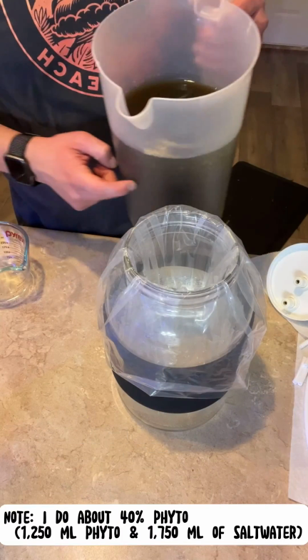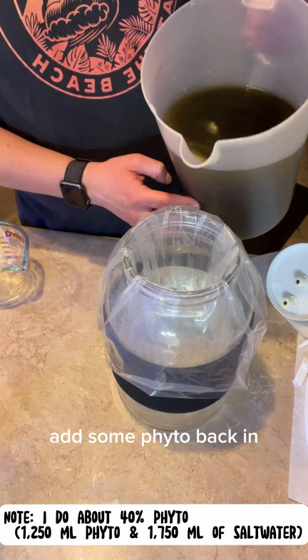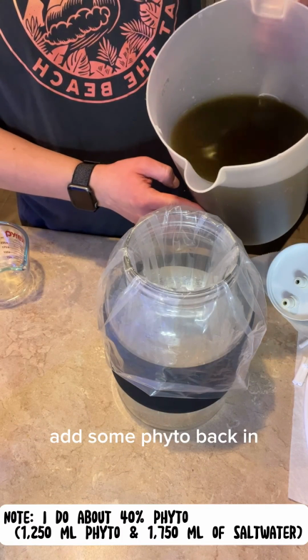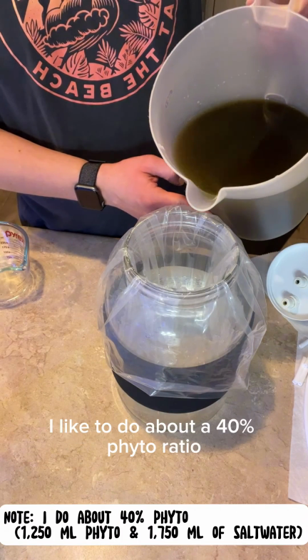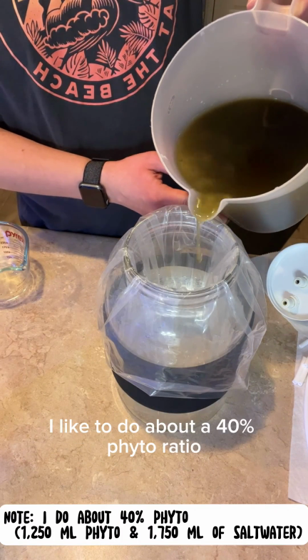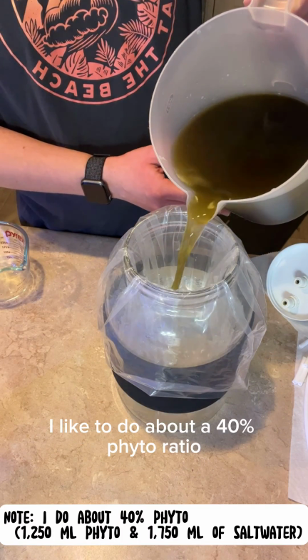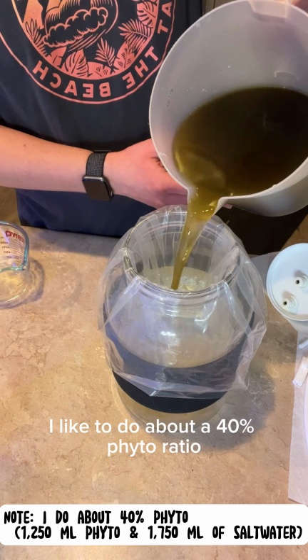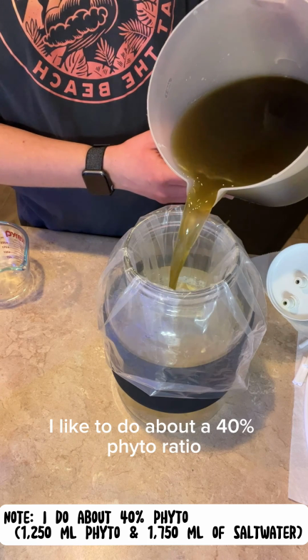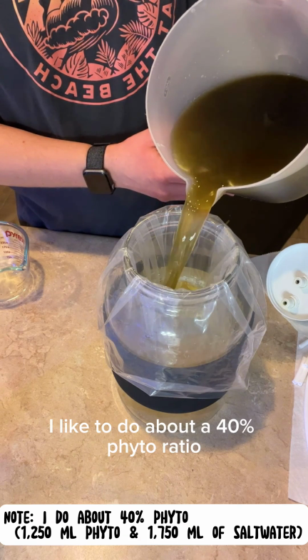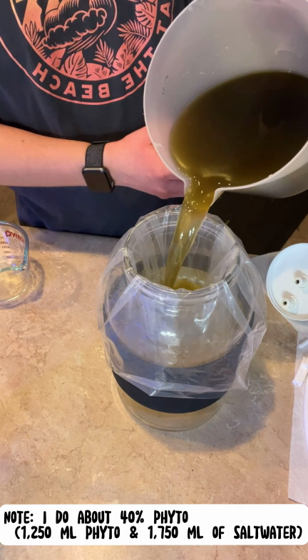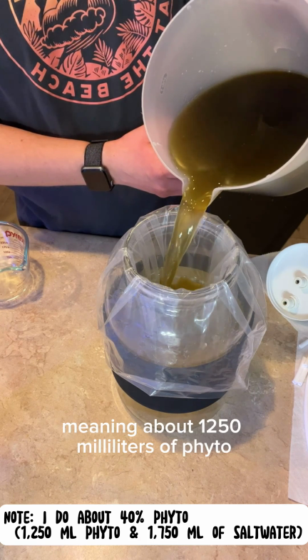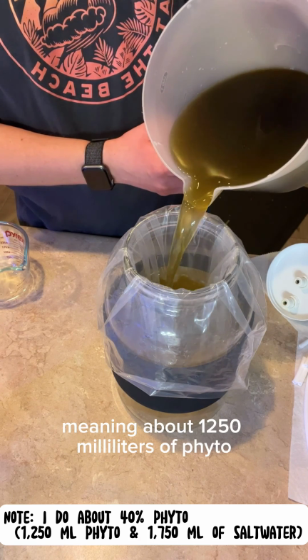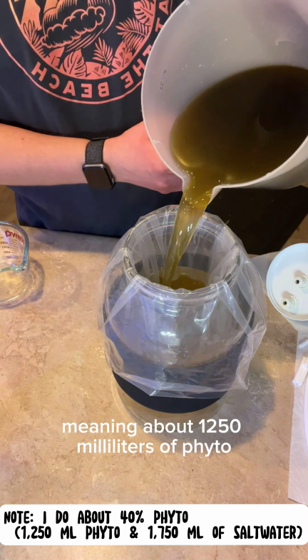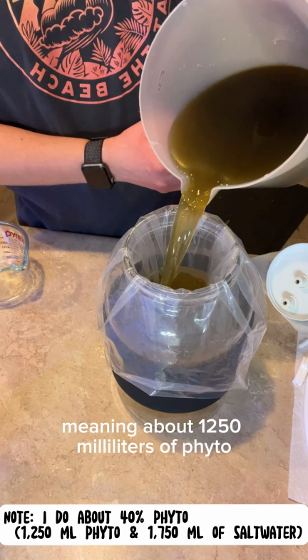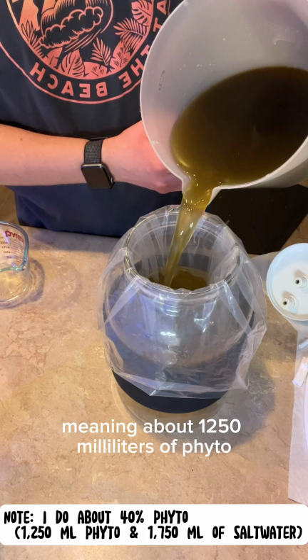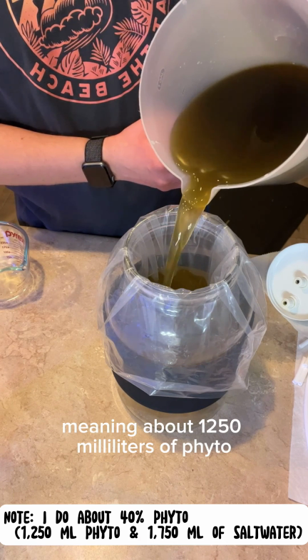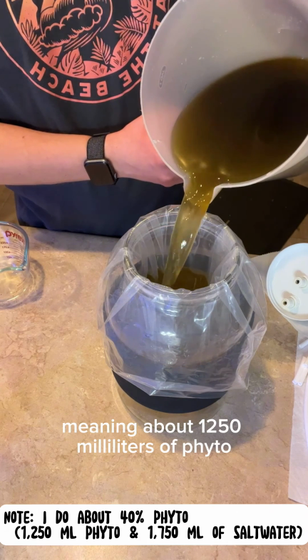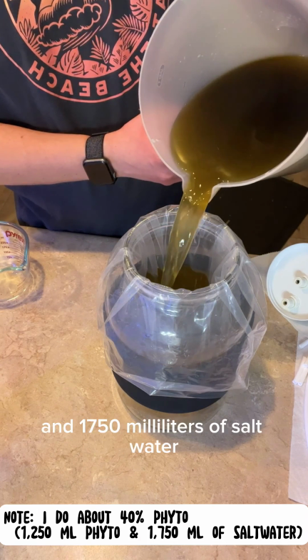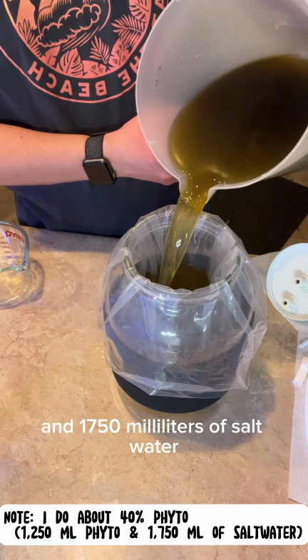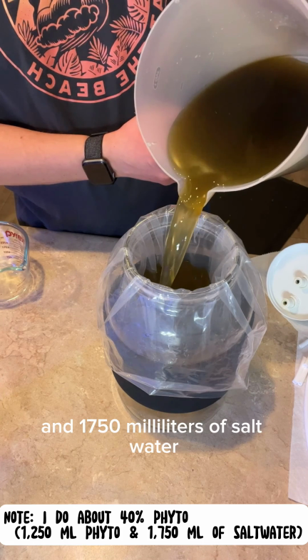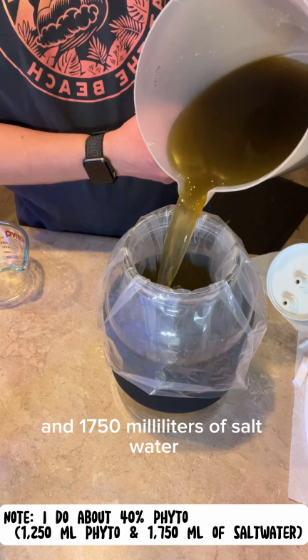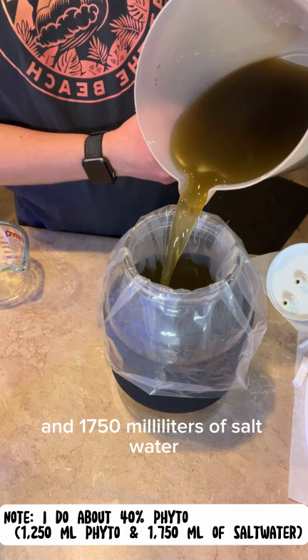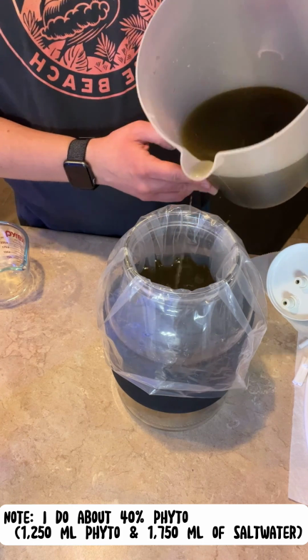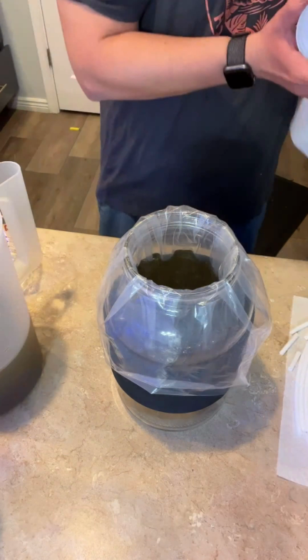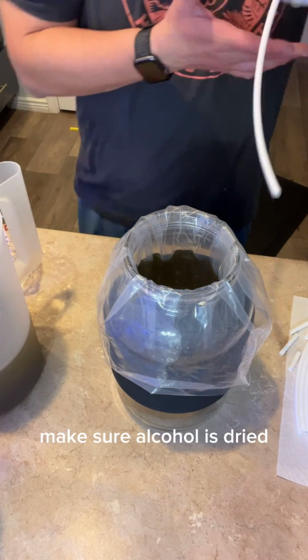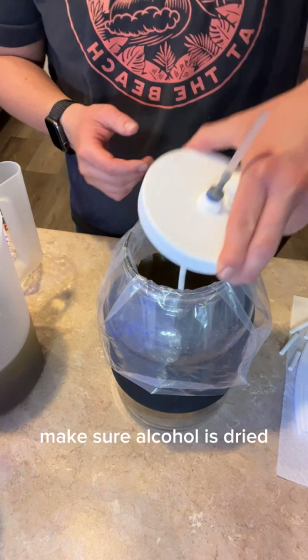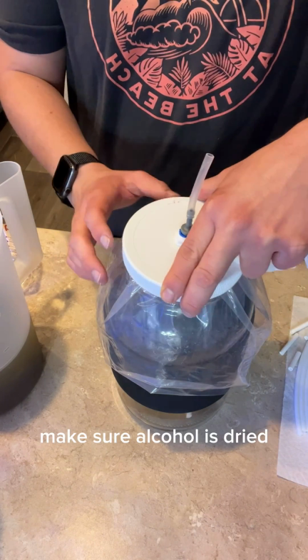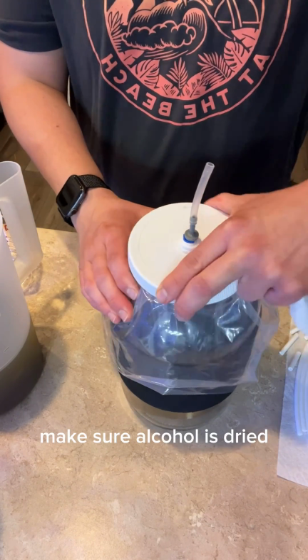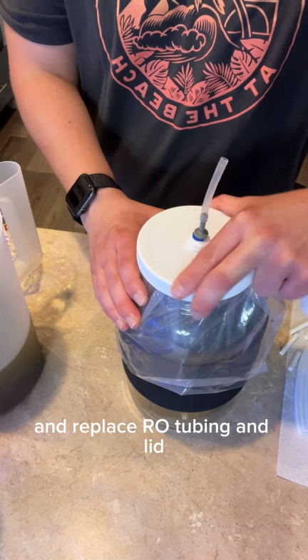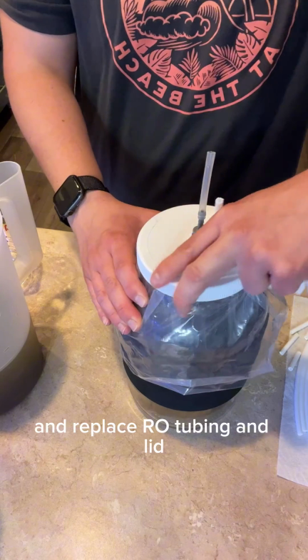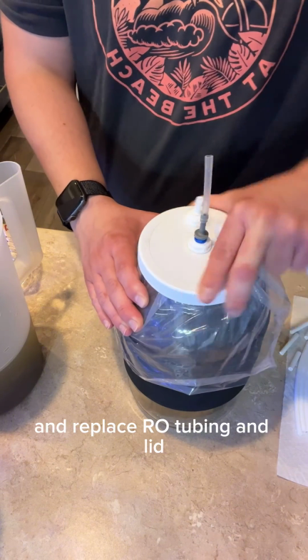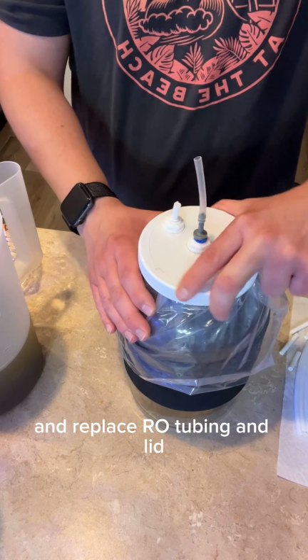Add some phyto back in. I like to do about a 40% phyto ratio, meaning about 1250 milliliters of phyto and 1750 milliliters of salt water. Make sure the alcohol is dried and replace the RO tubing and lid.